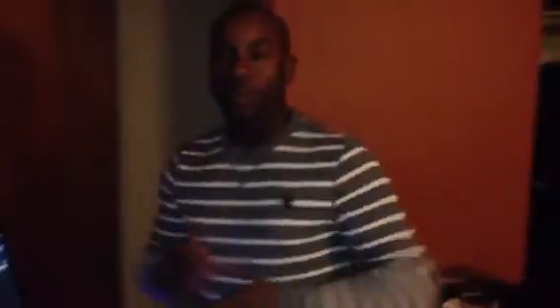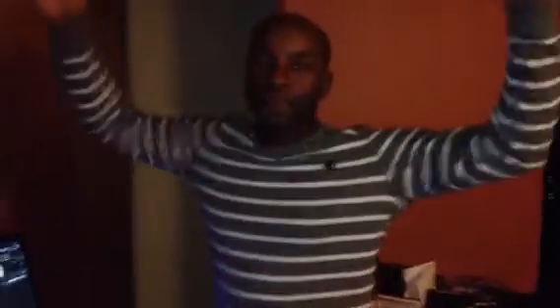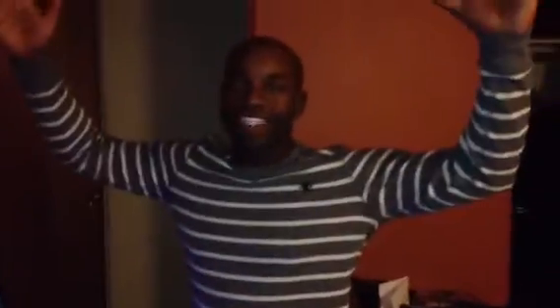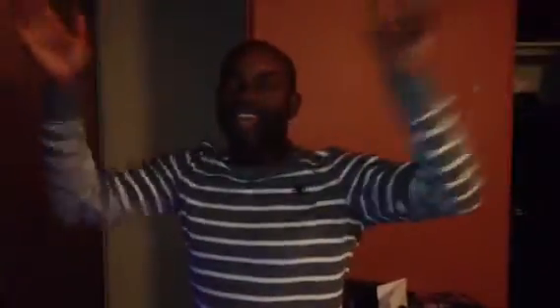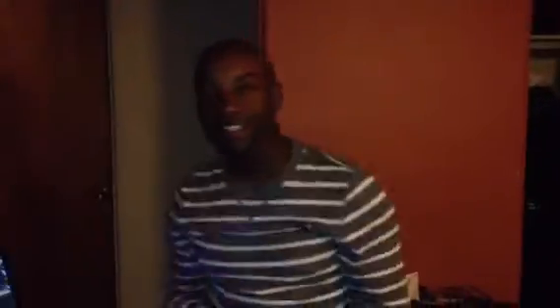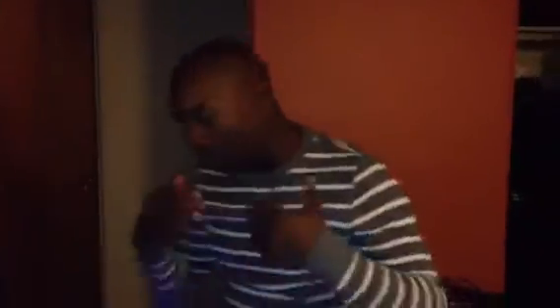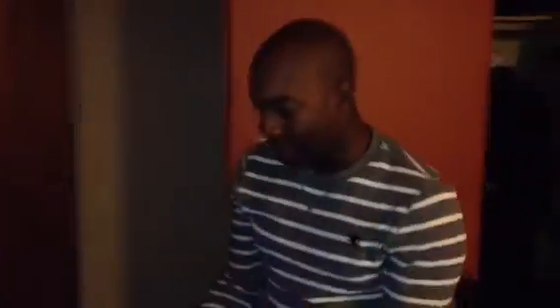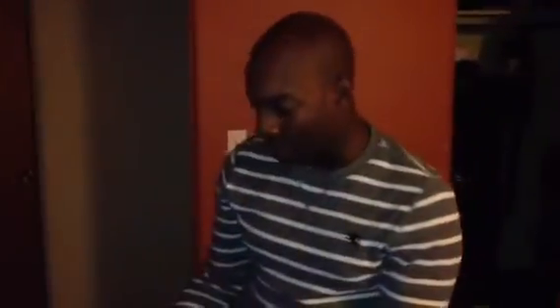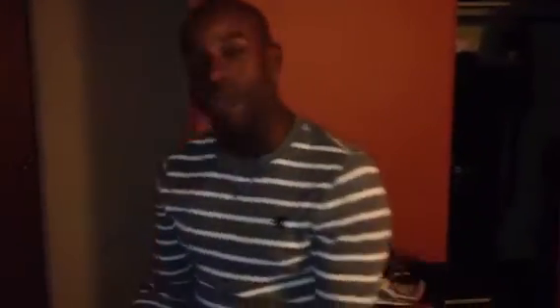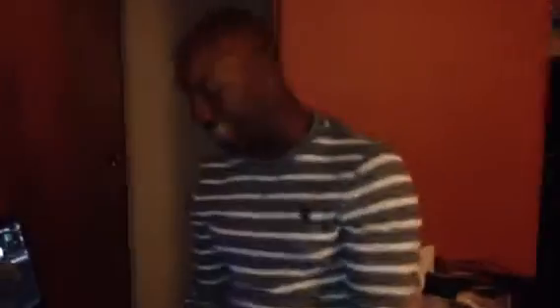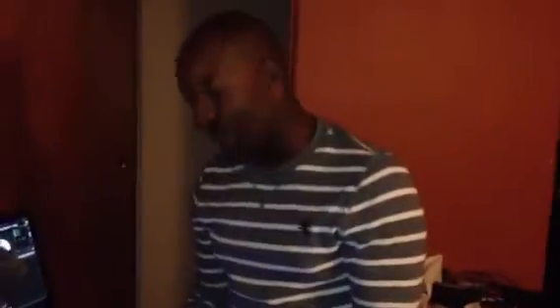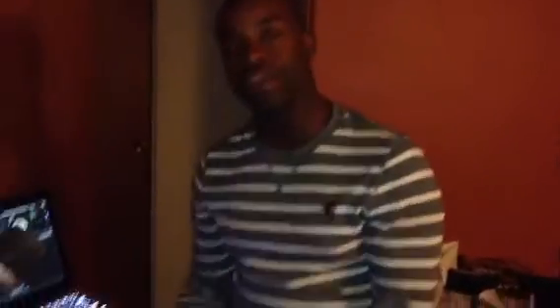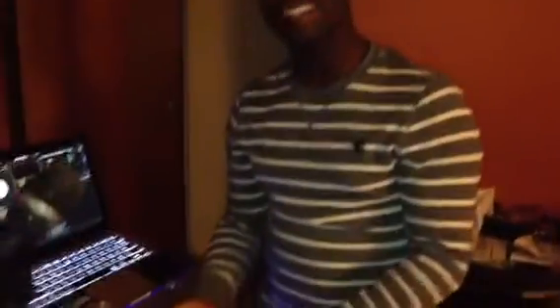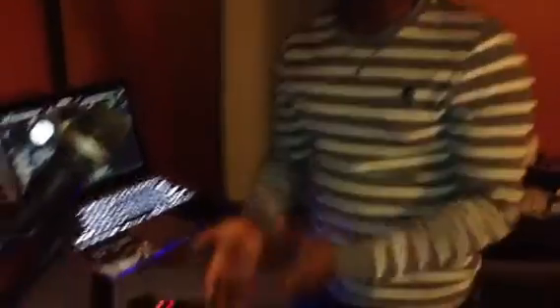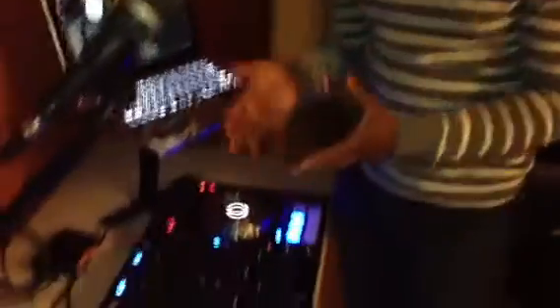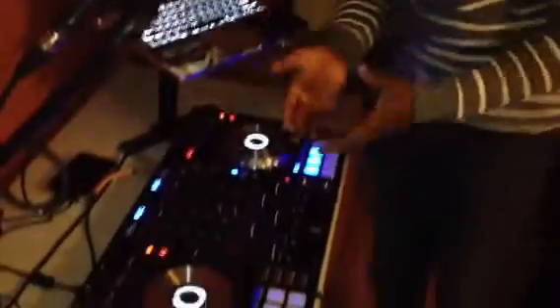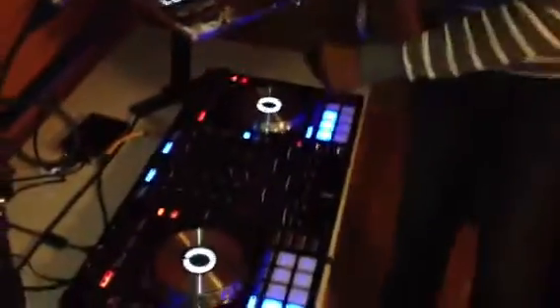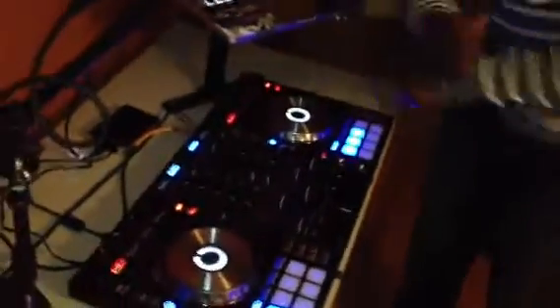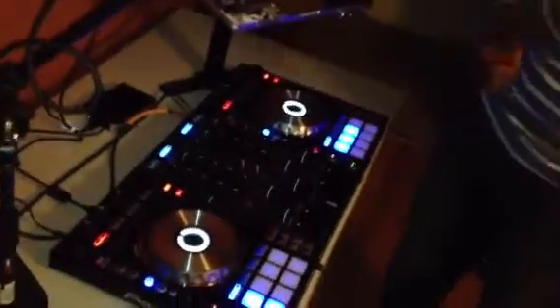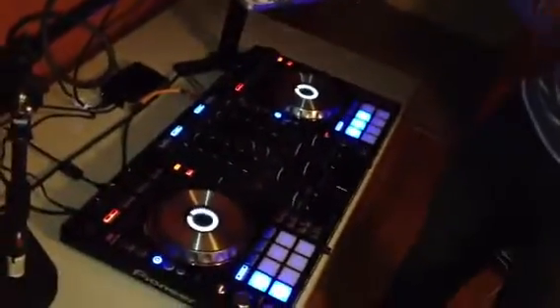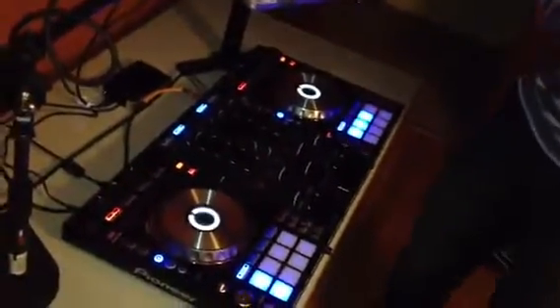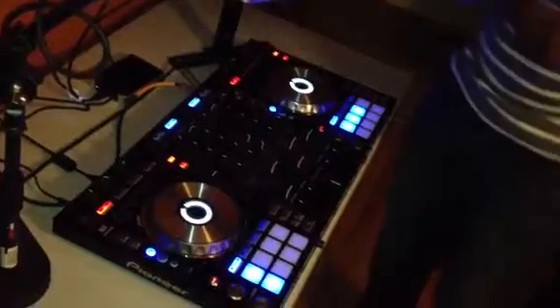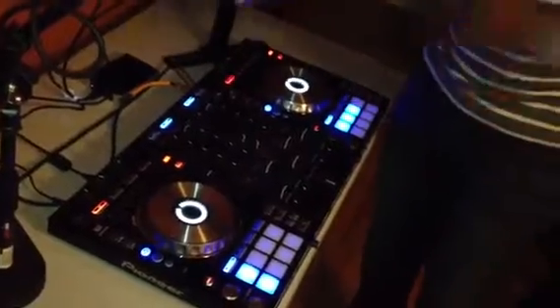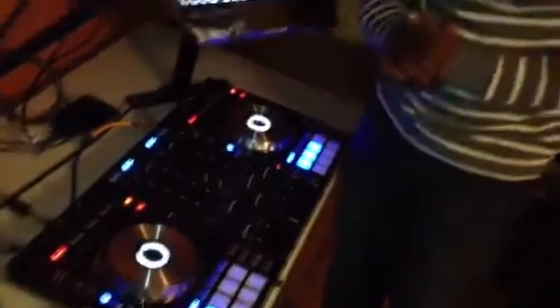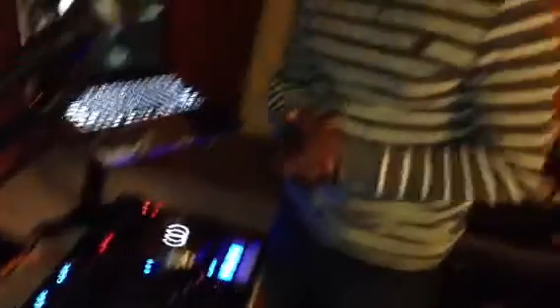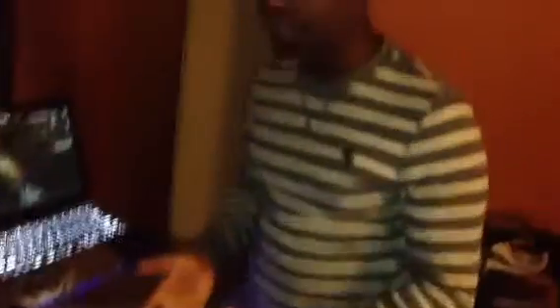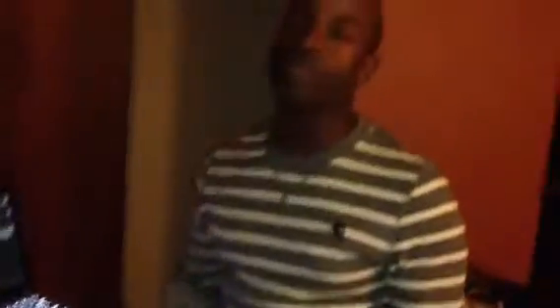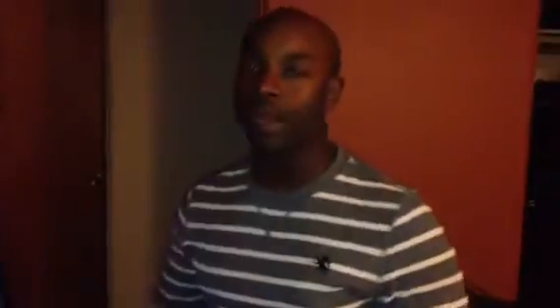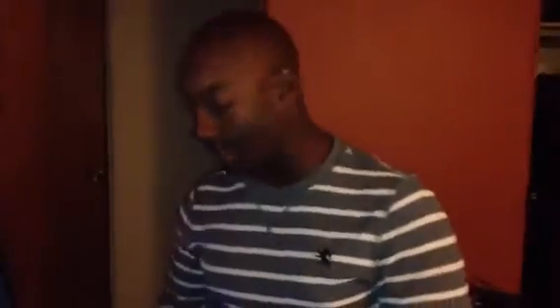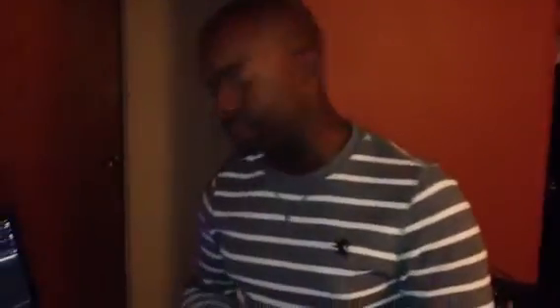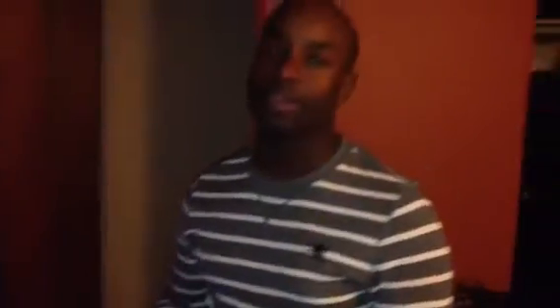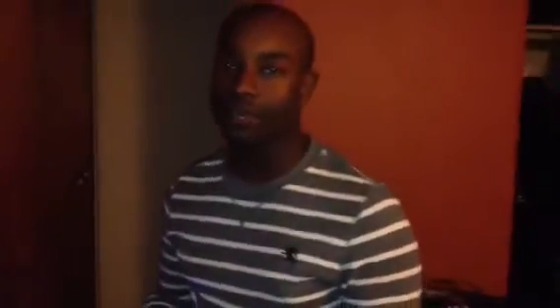What up, it's your boy DJ KCZ. You know I had to represent — I had to get the Pioneer DDJ-SX. Being a Pioneer fan for life, when they finally dropped the new controller I was very pleased. It's a lot better than the S1.